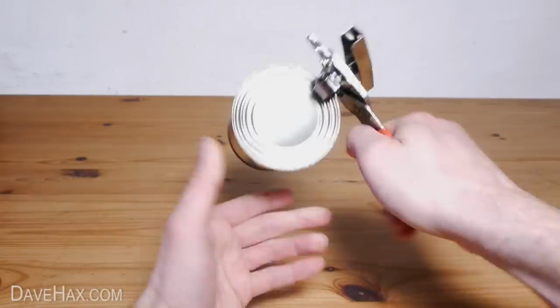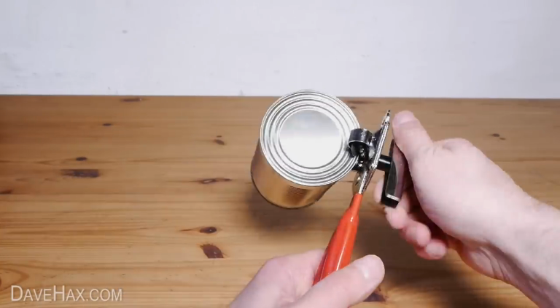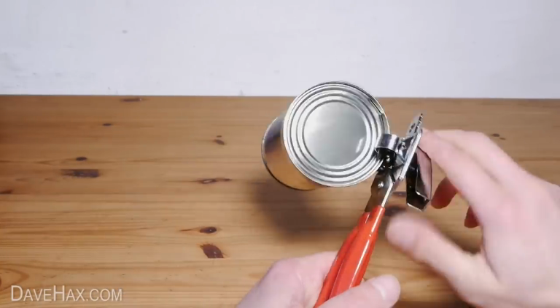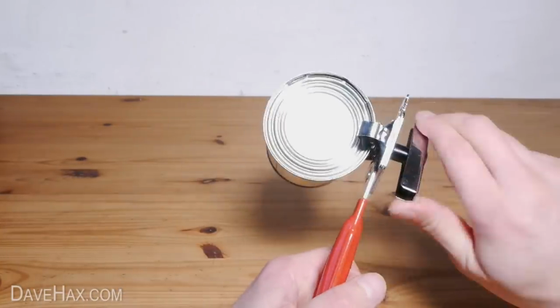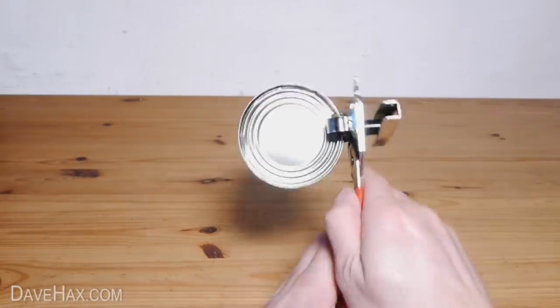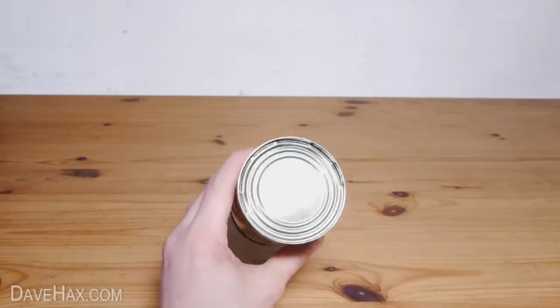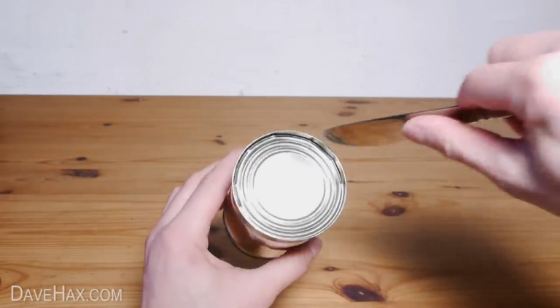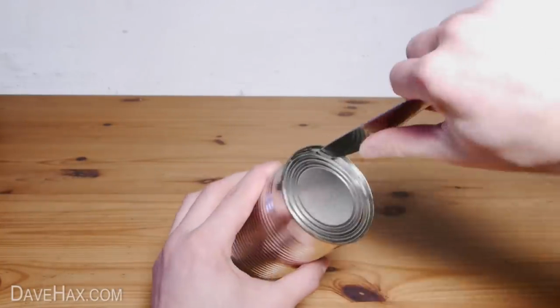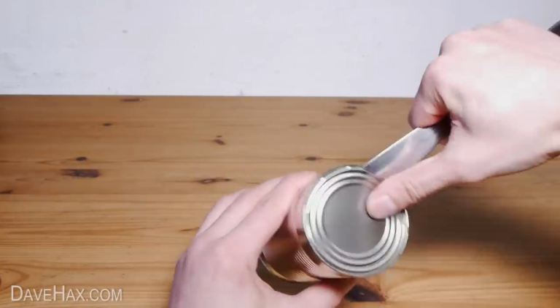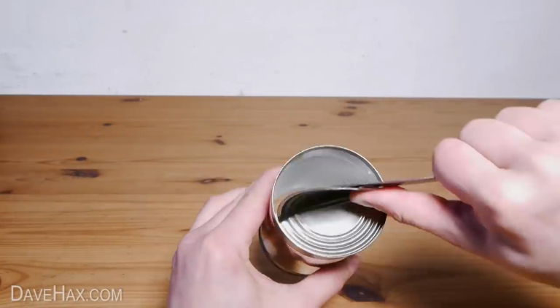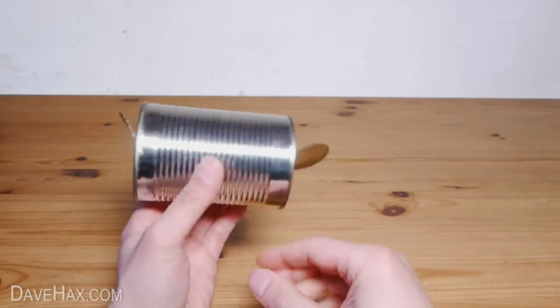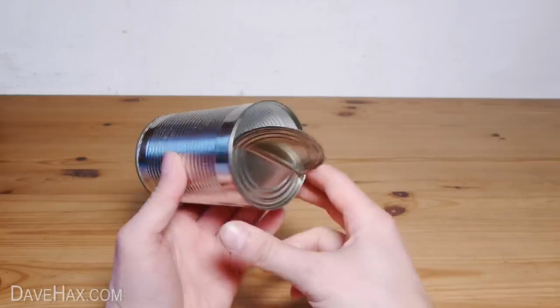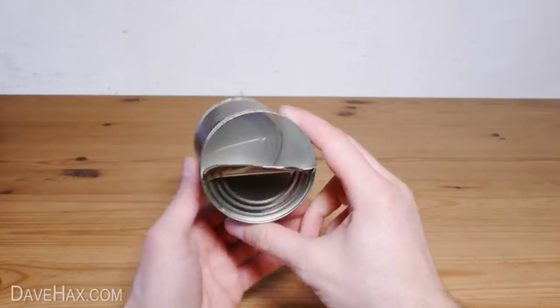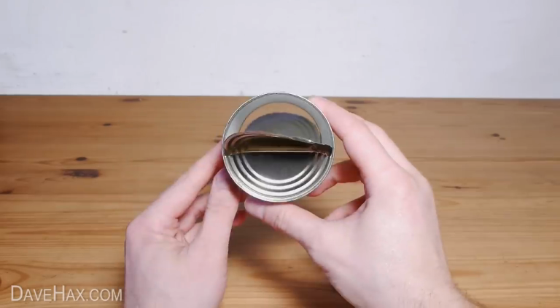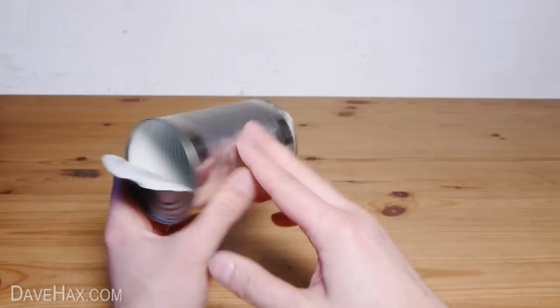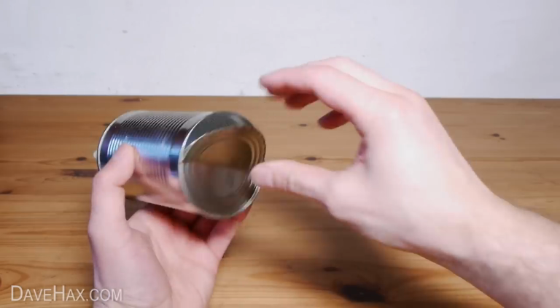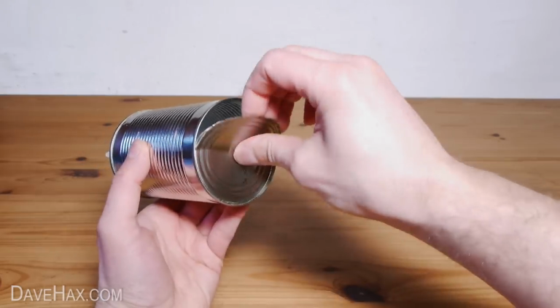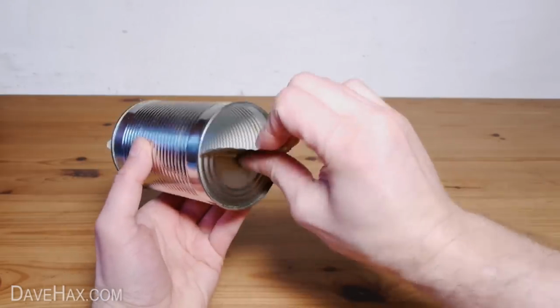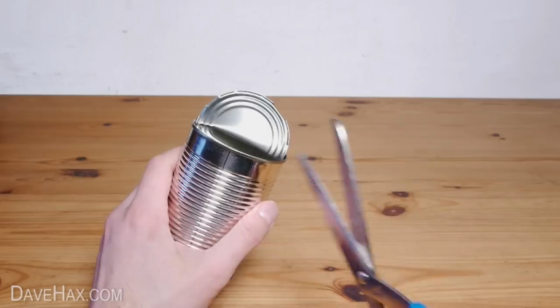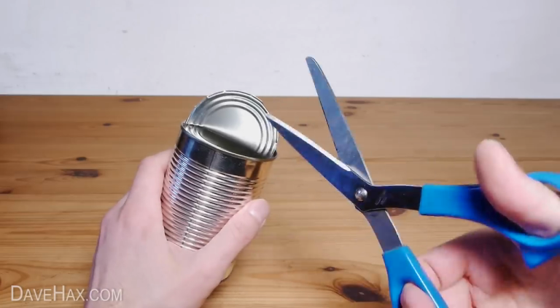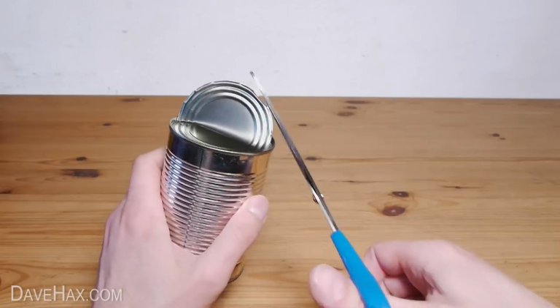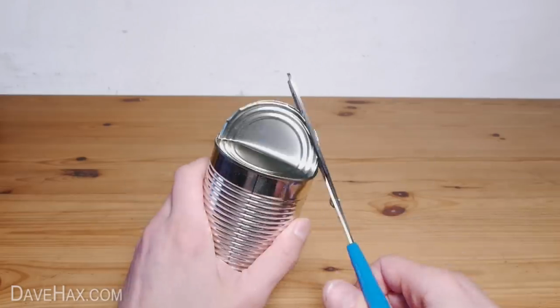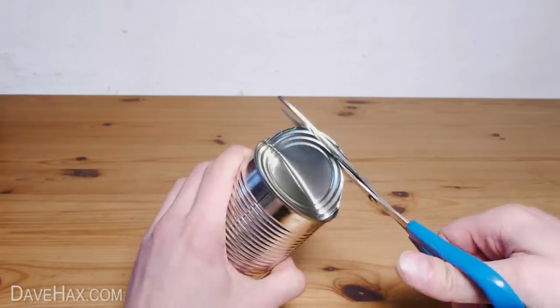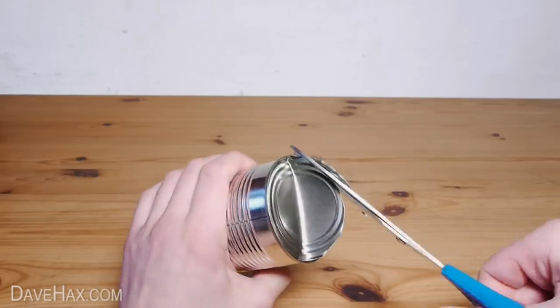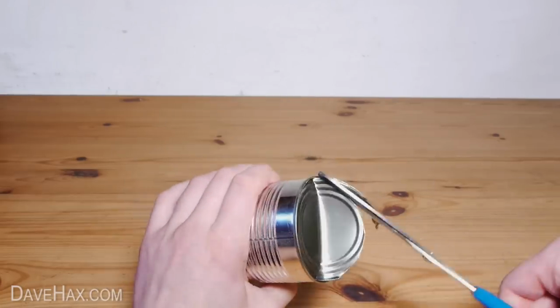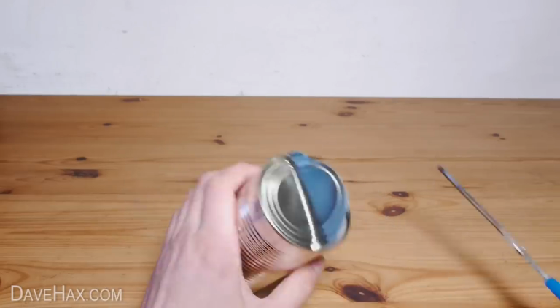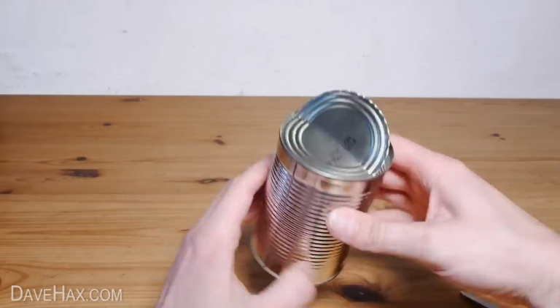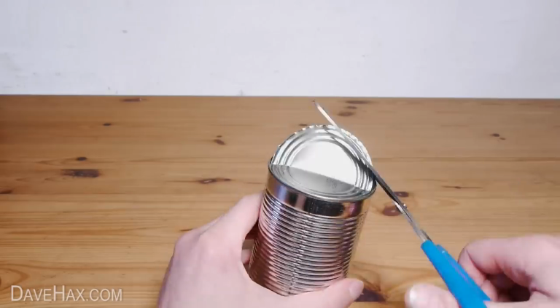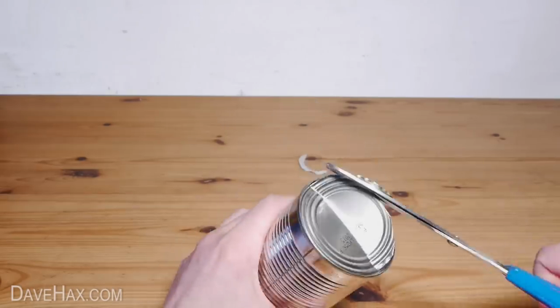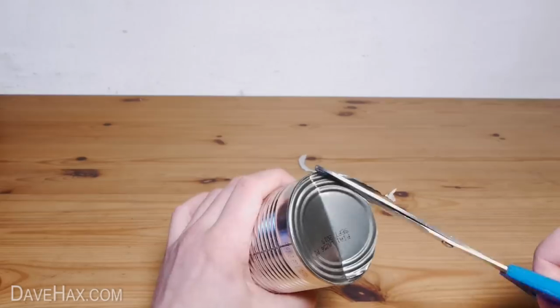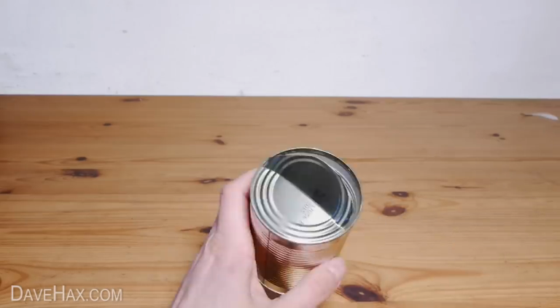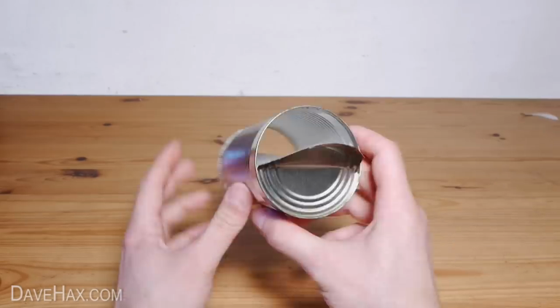Then do exactly the same on the other side, making sure both sides match. Next, use a pair of scissors to take off a small slice from the lid and base, and you should have something which looks like this.